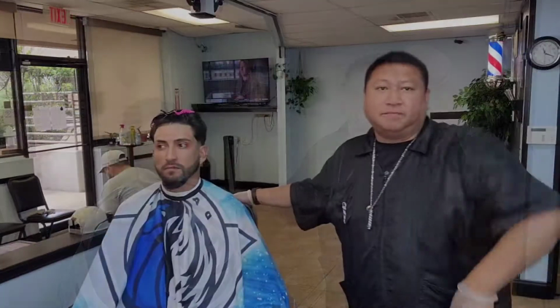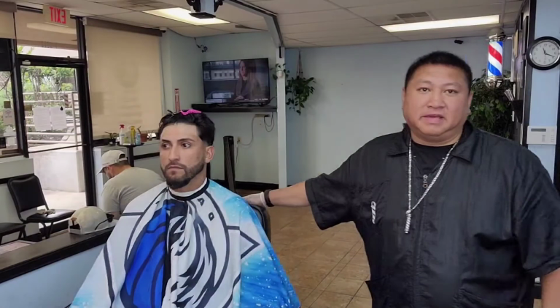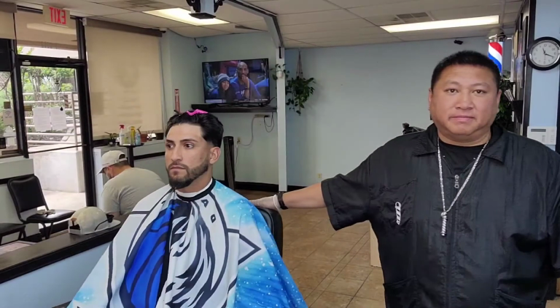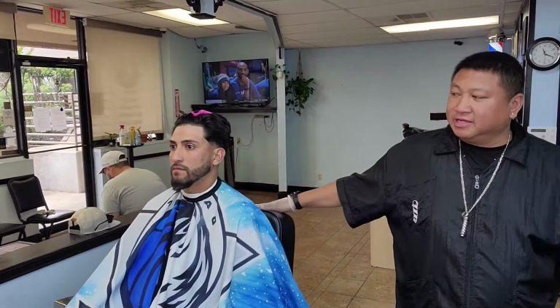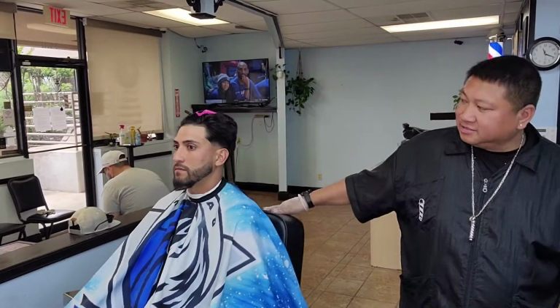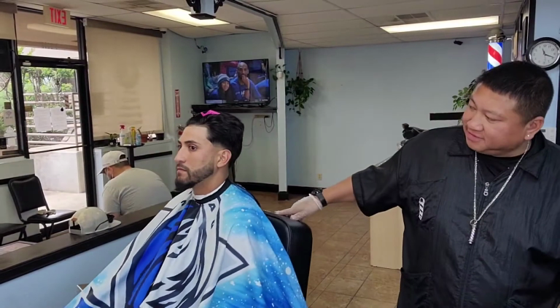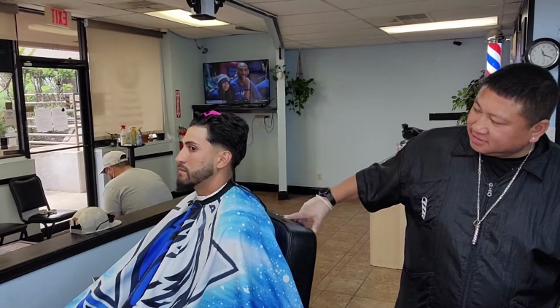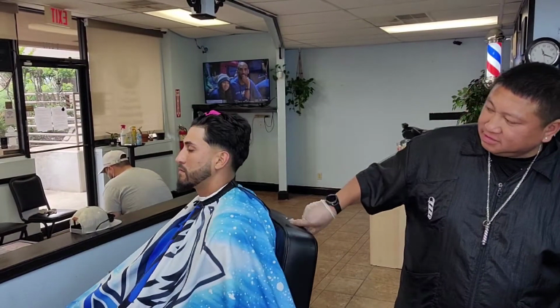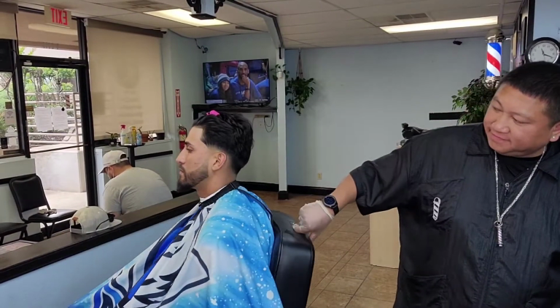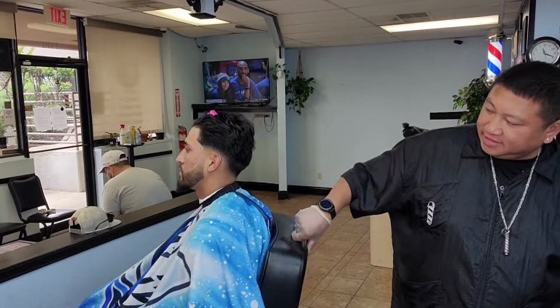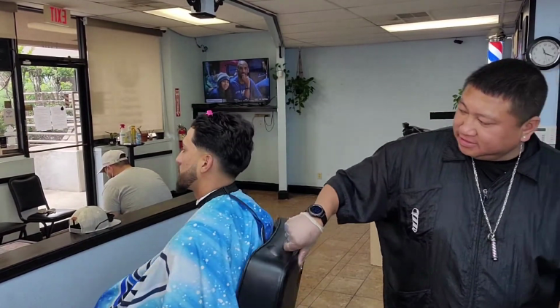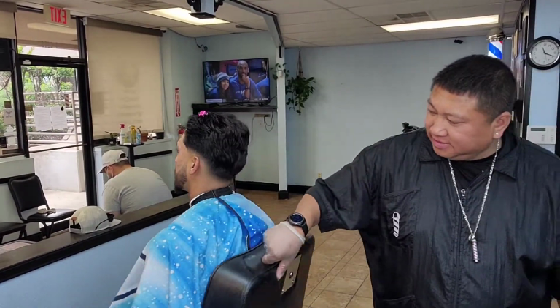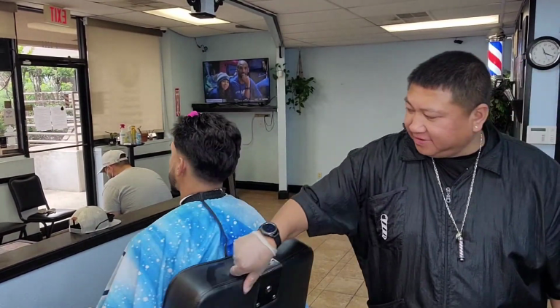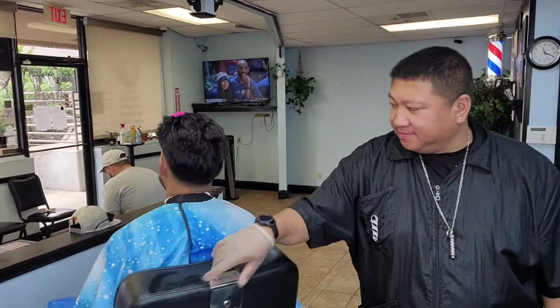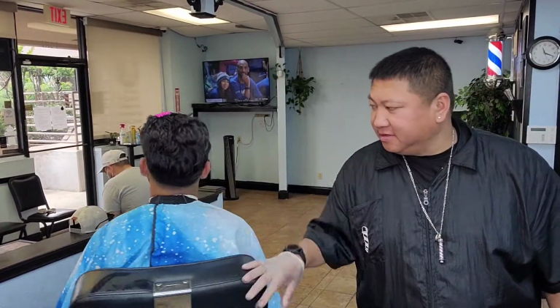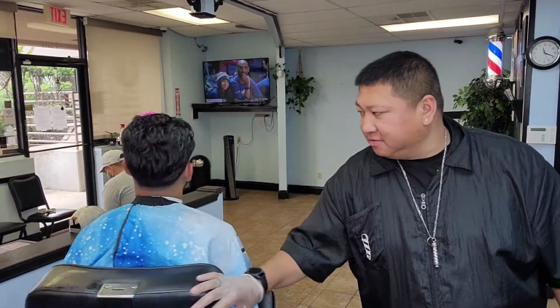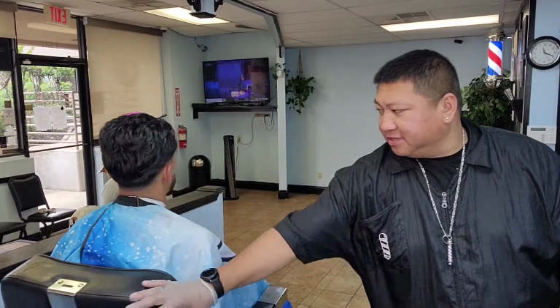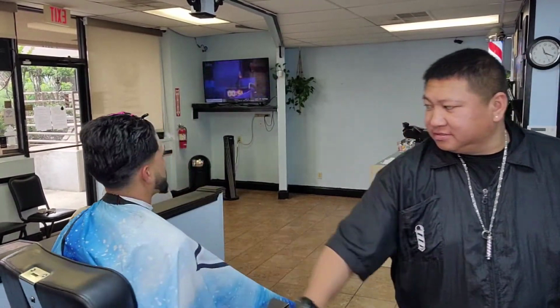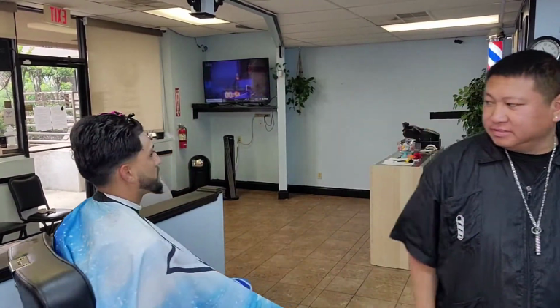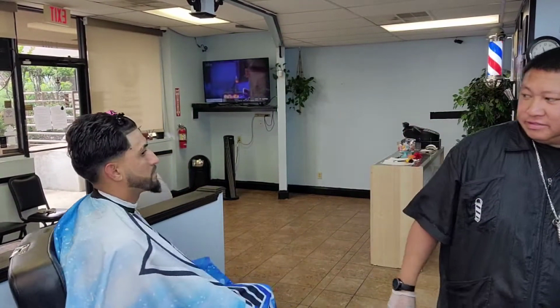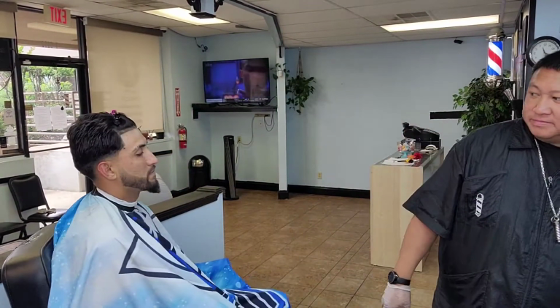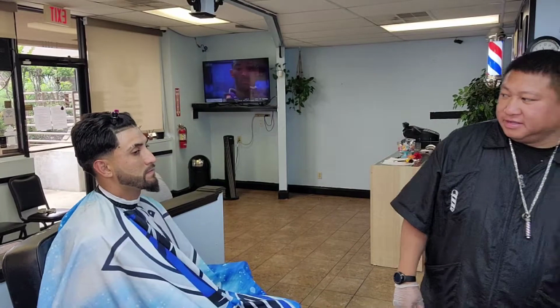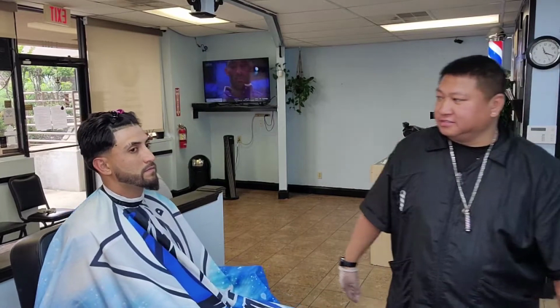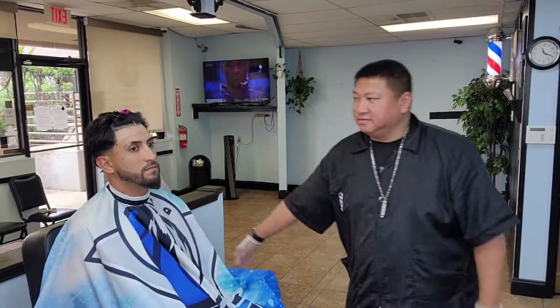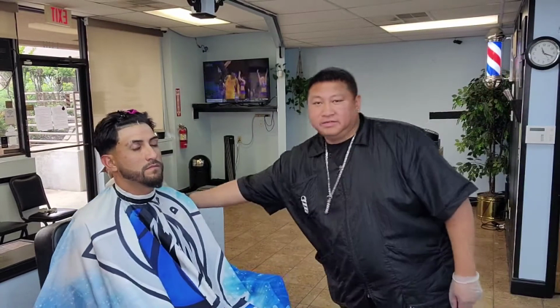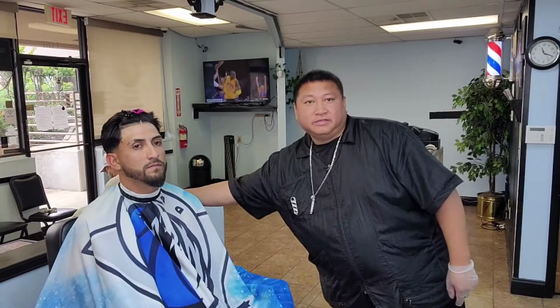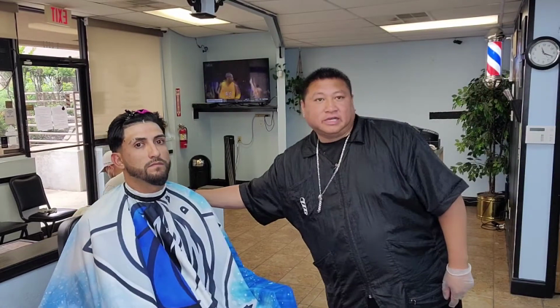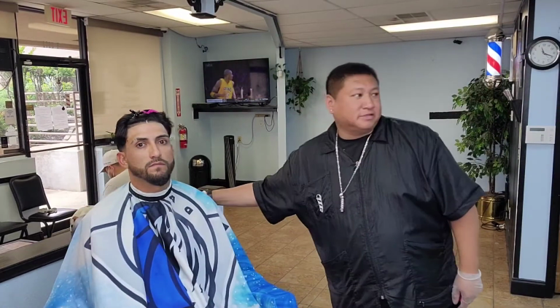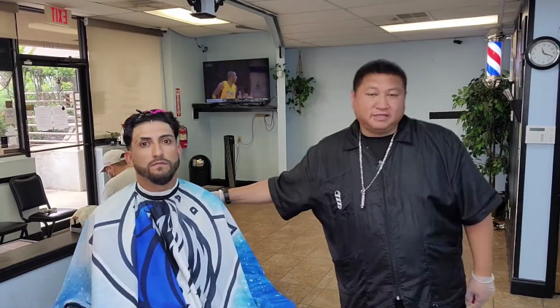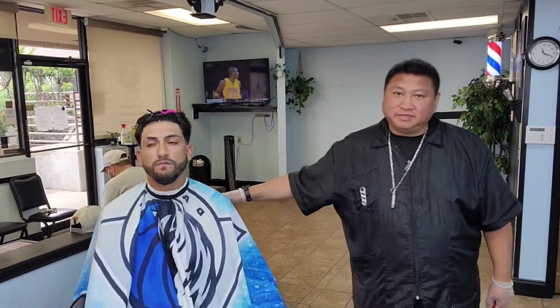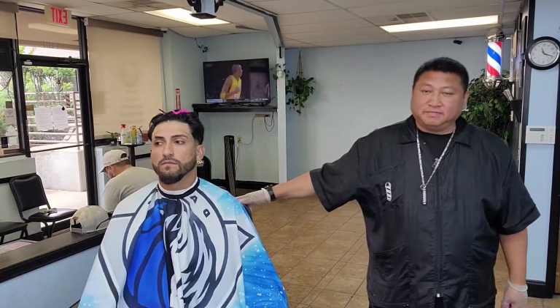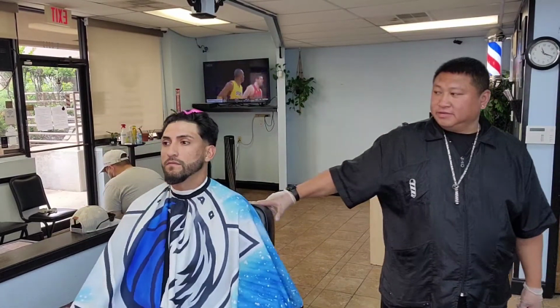I'm back with my boy. Like I said, finished cut — low drop fade, changed the beard up a little bit, the beard edge up, eyebrows done. Everything's on point.